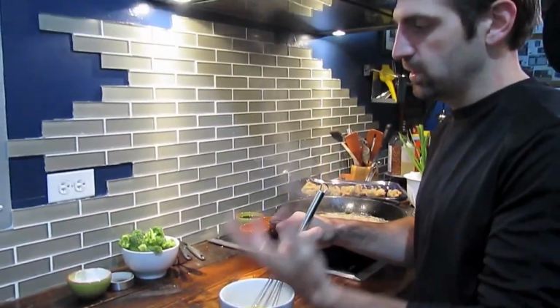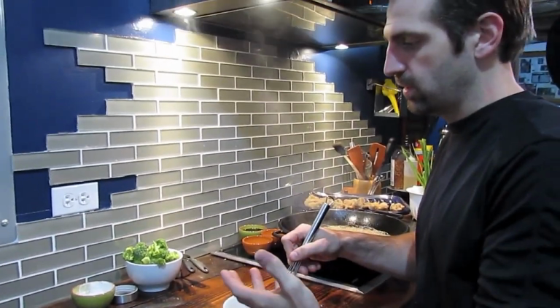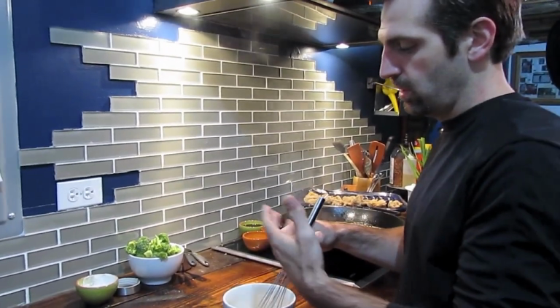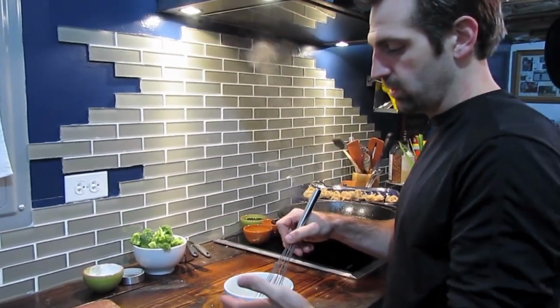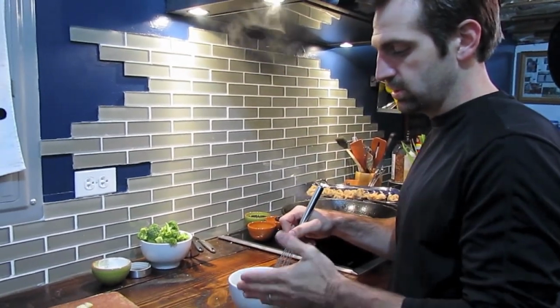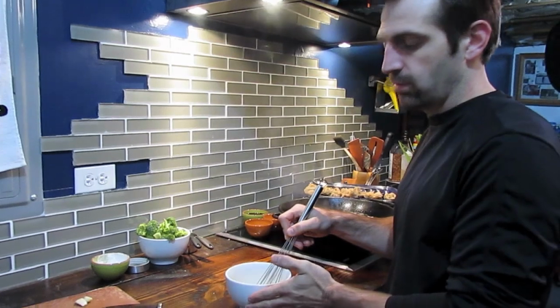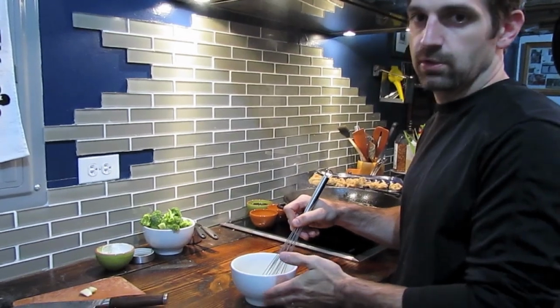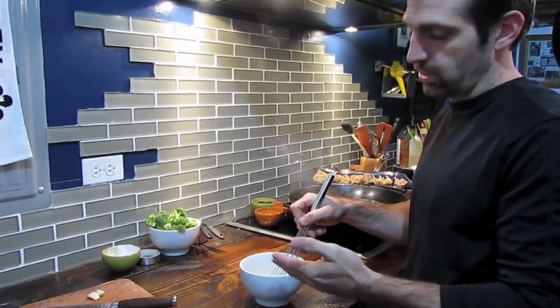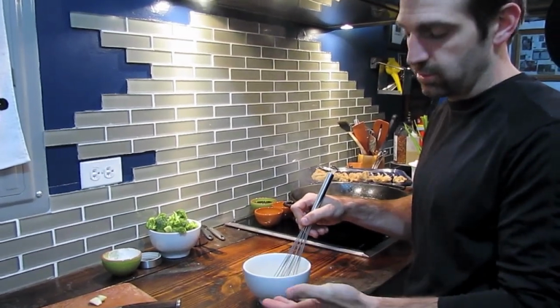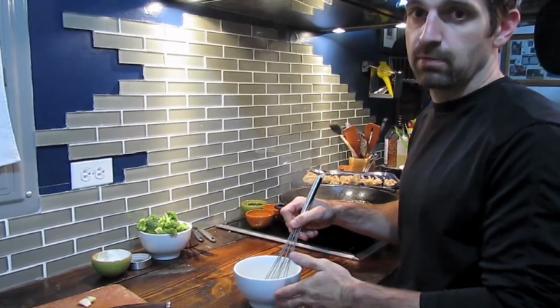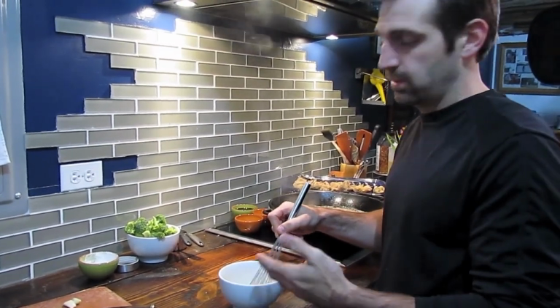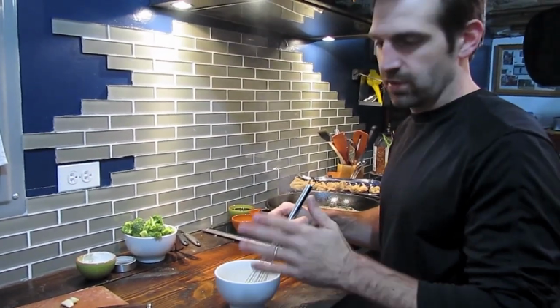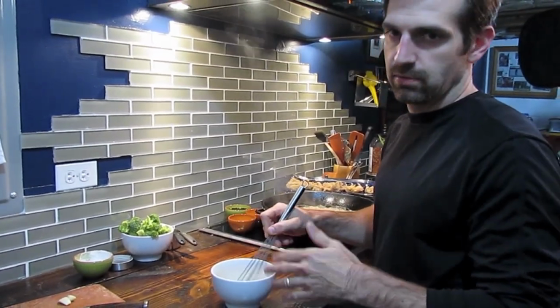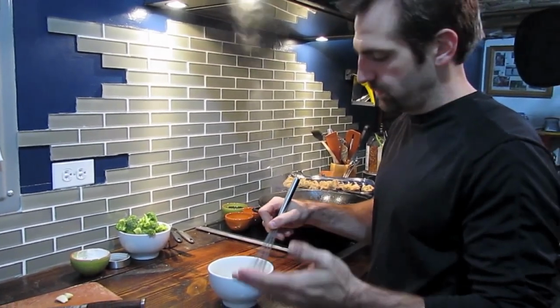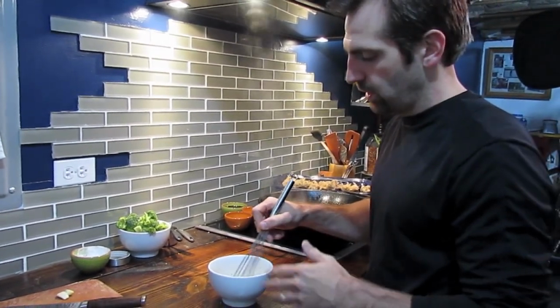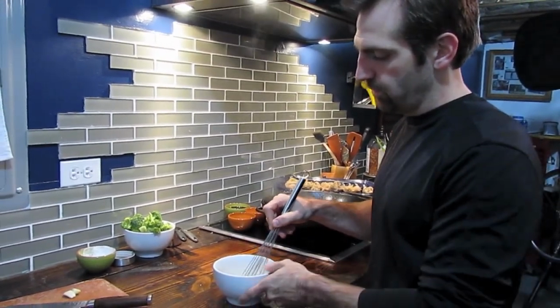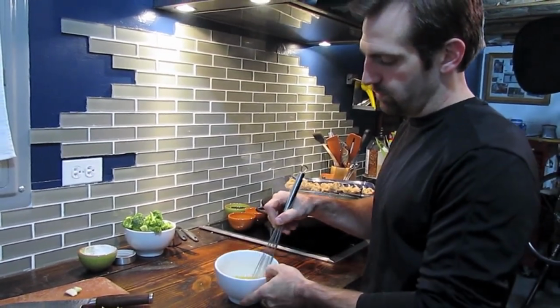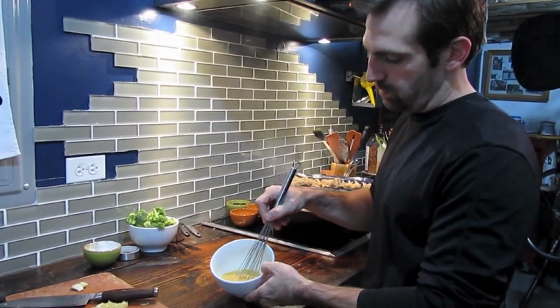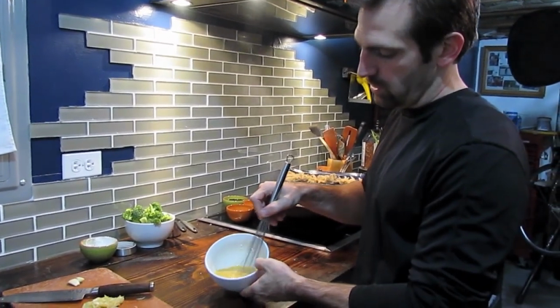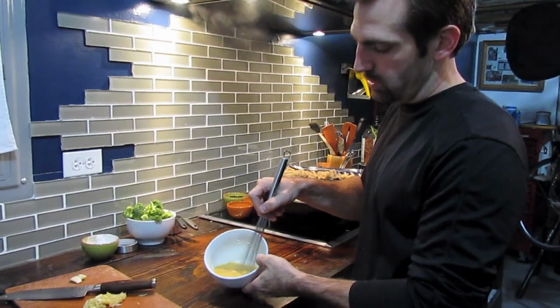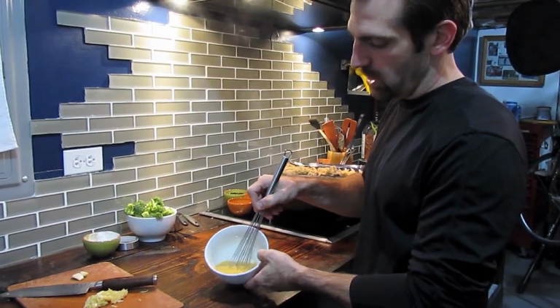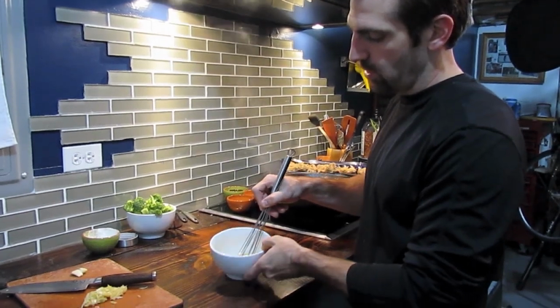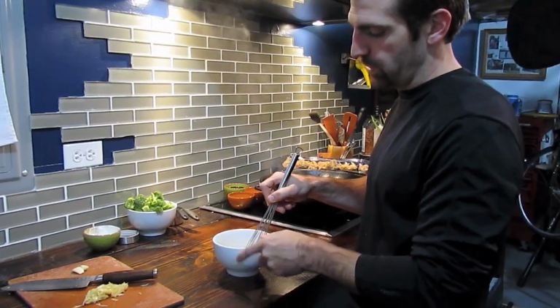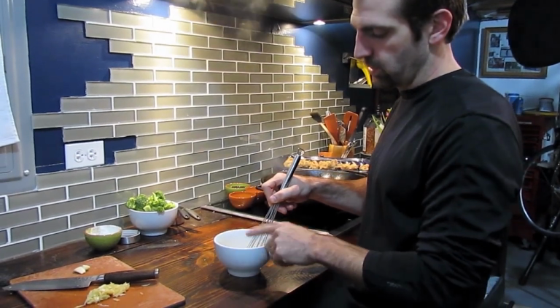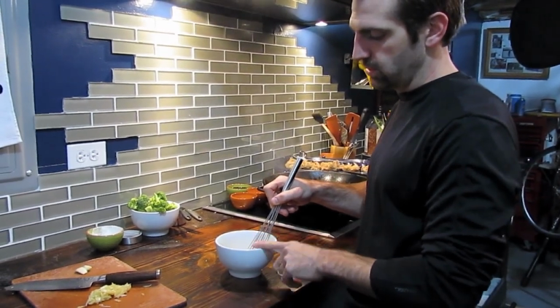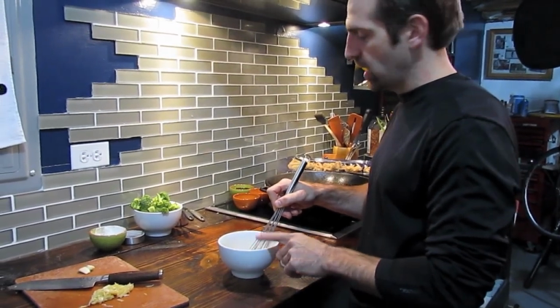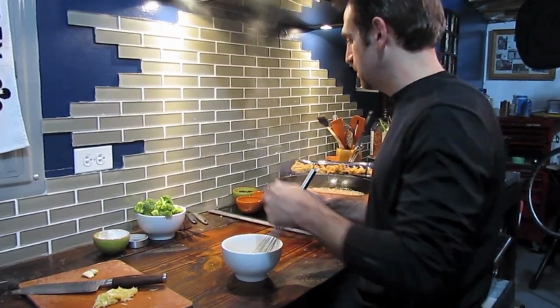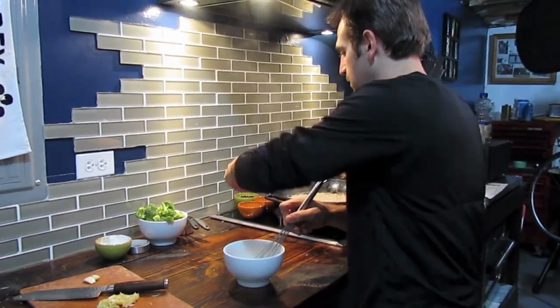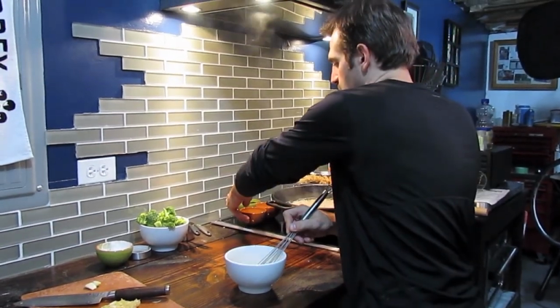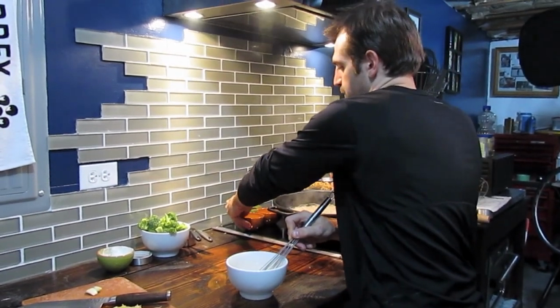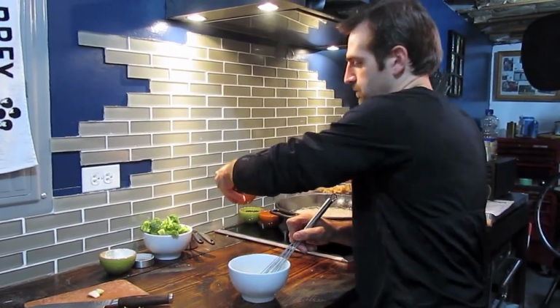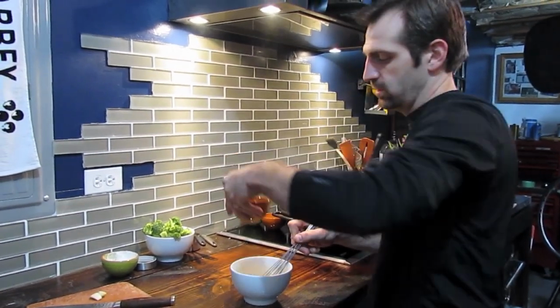If you can introduce the cornstarch to the liquid early, it's called a slurry — a French term for basically a thickening sauce. We're going to add it to our stock and then add all of our flavoring to it.